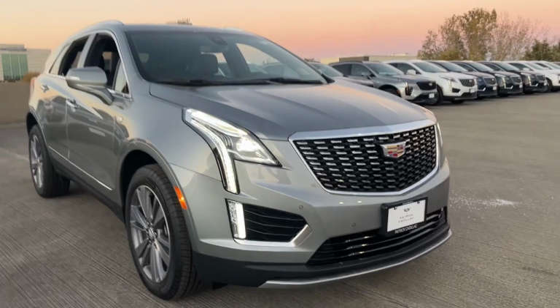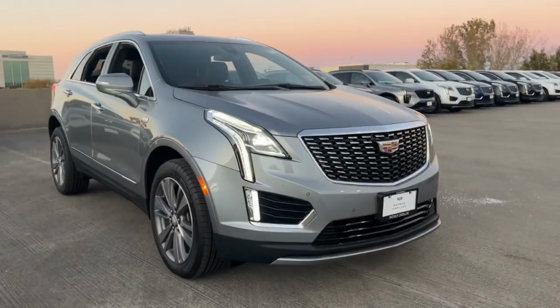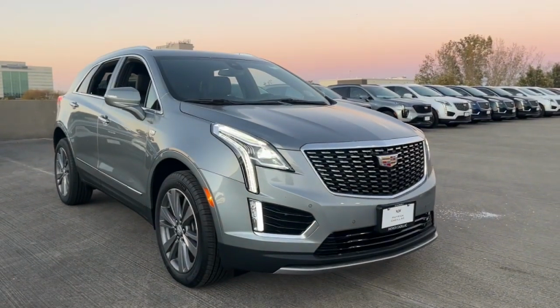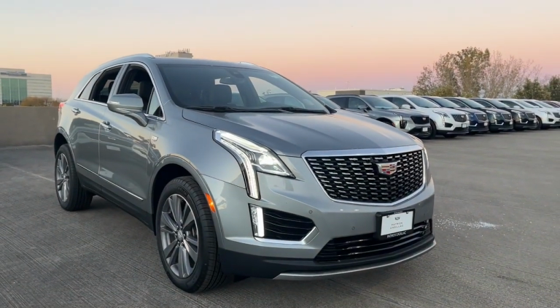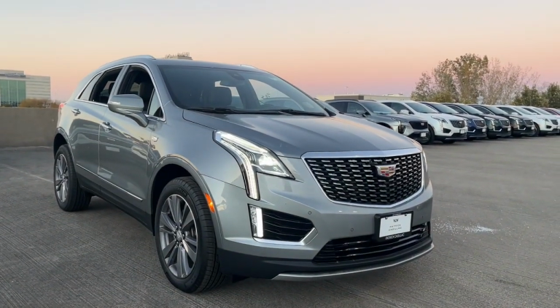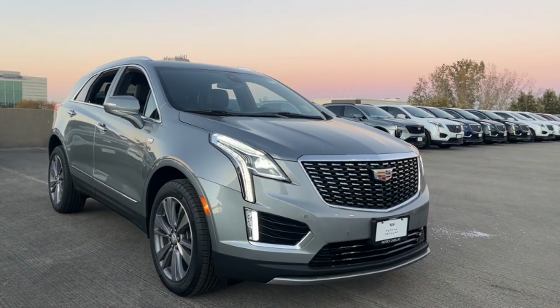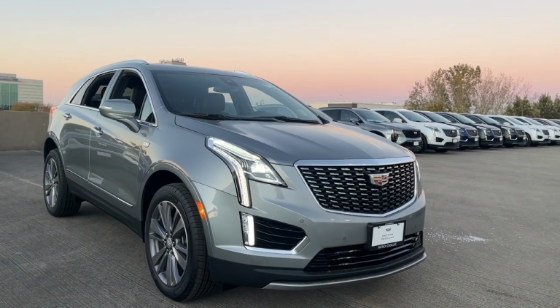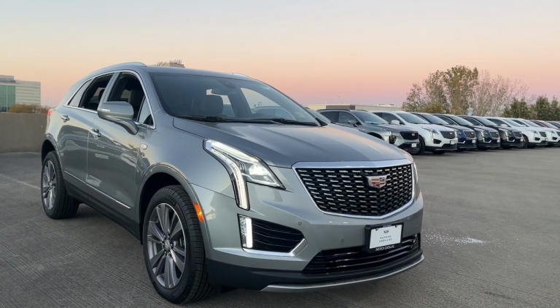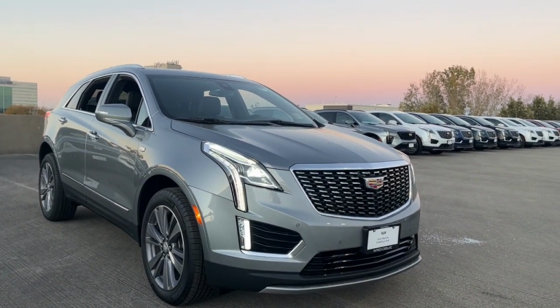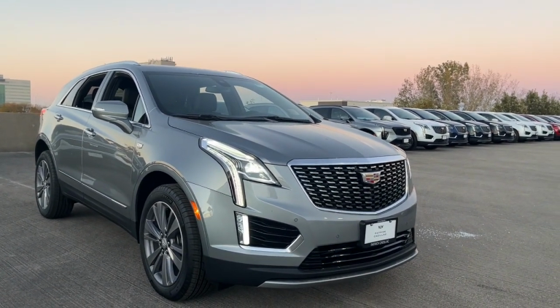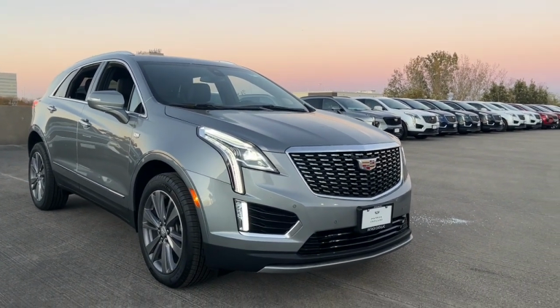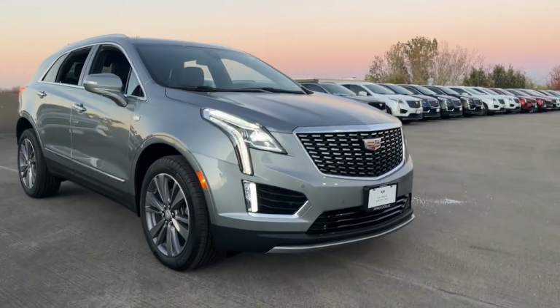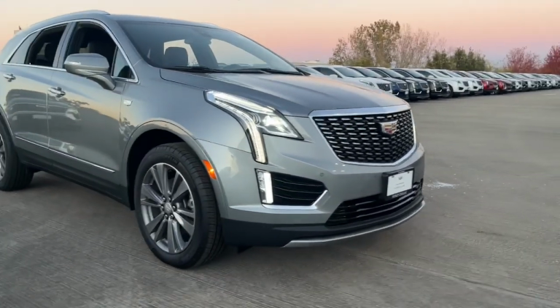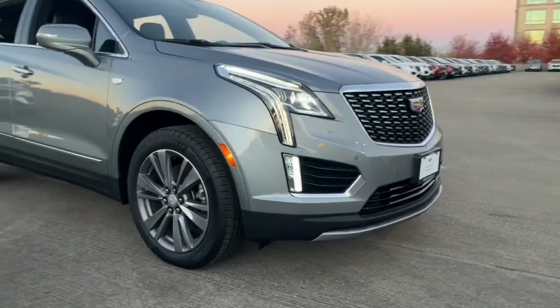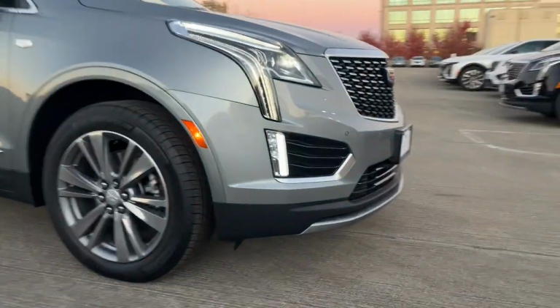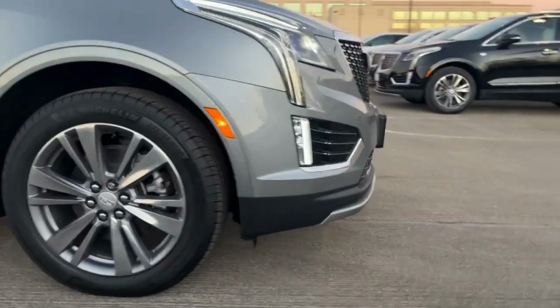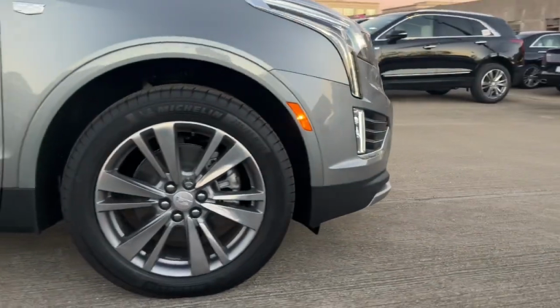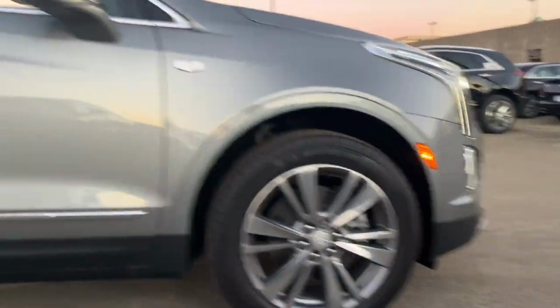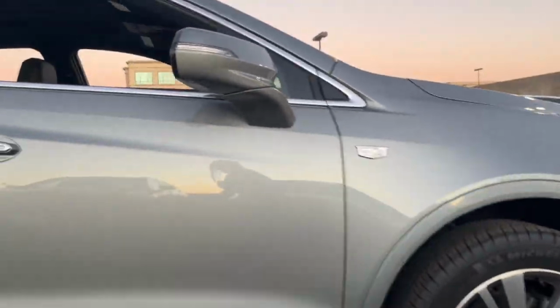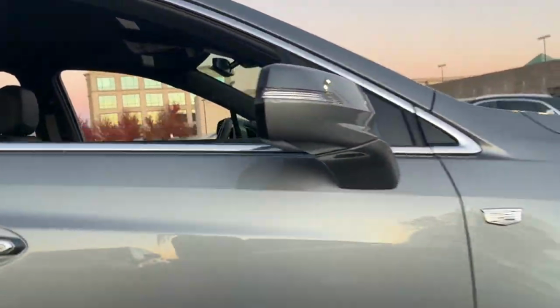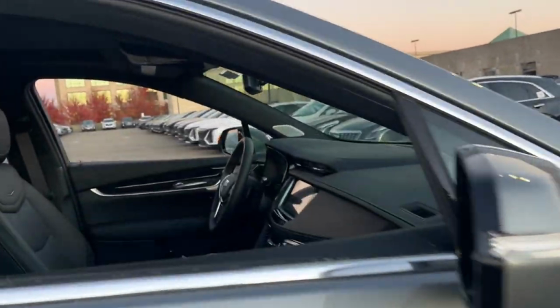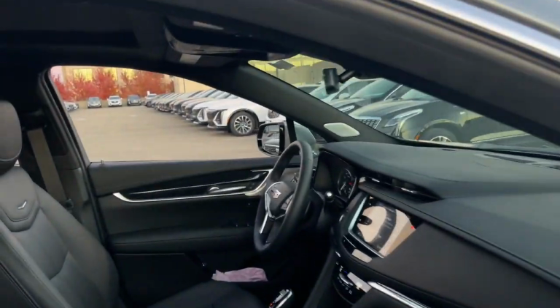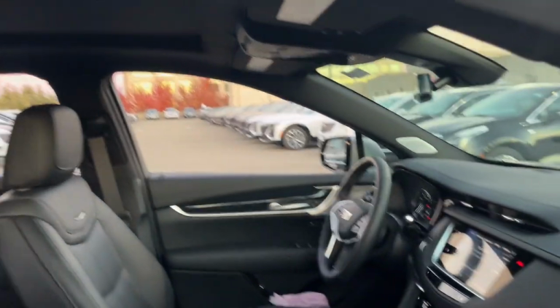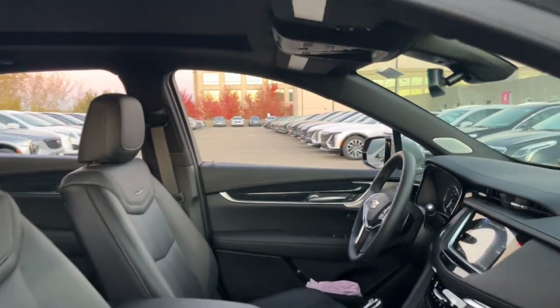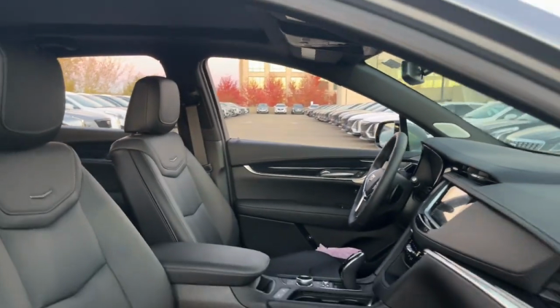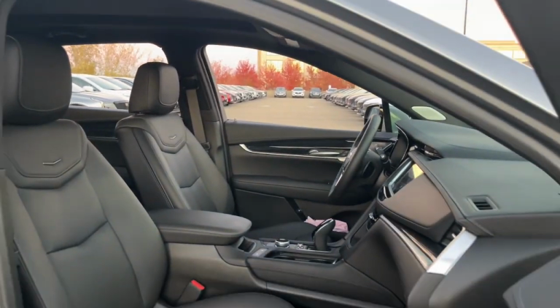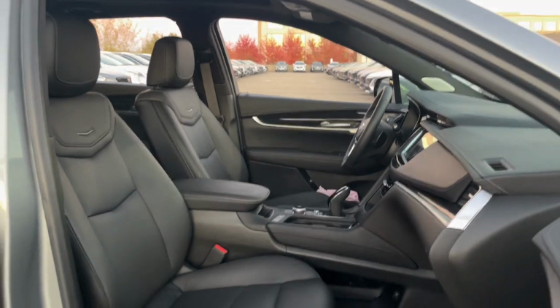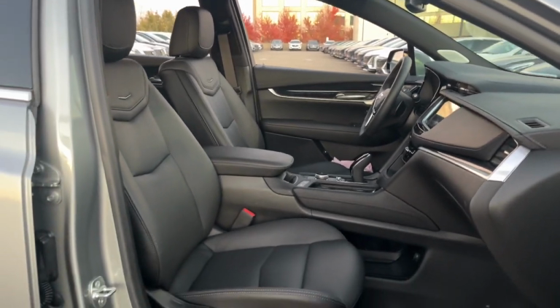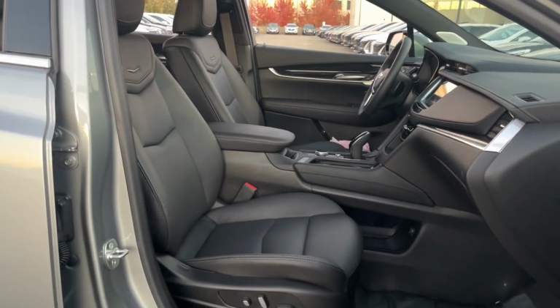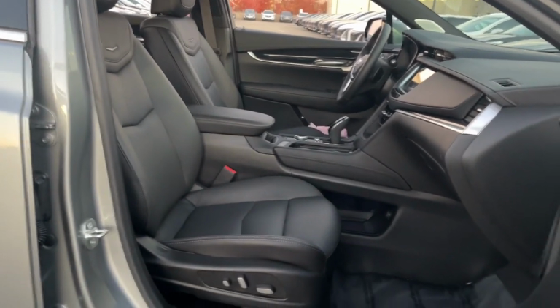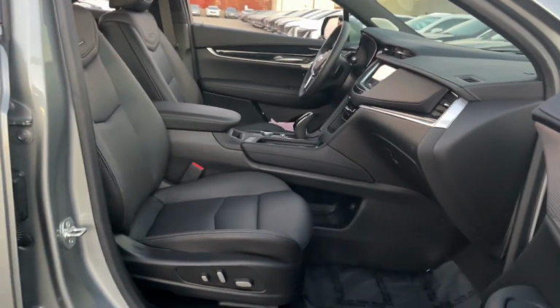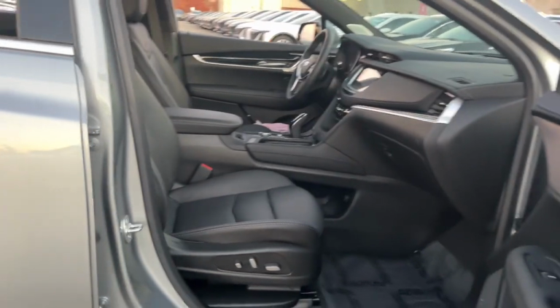Go home happy with the 2024 Cadillac XT5. The Cadillac XT5, the refined luxury crossover that's designed to meet any challenge the road has in store while keeping you safe and connected.